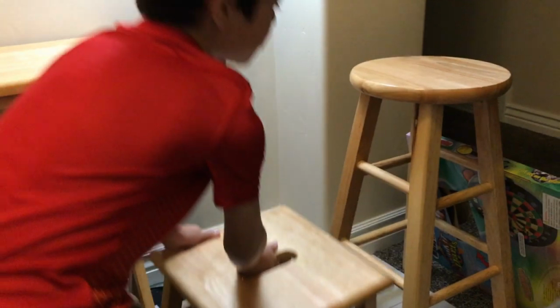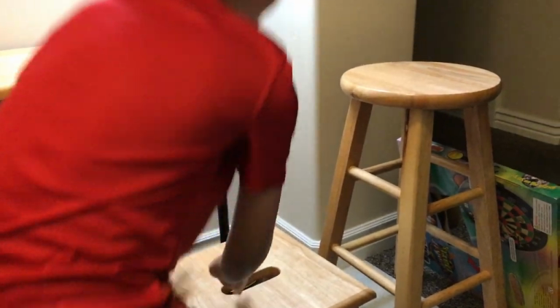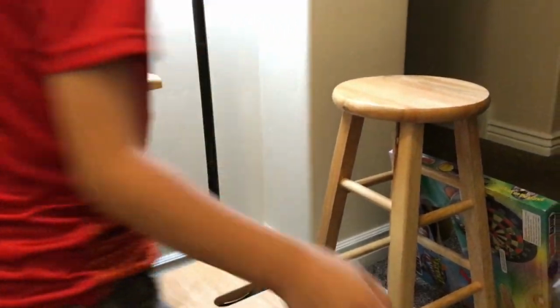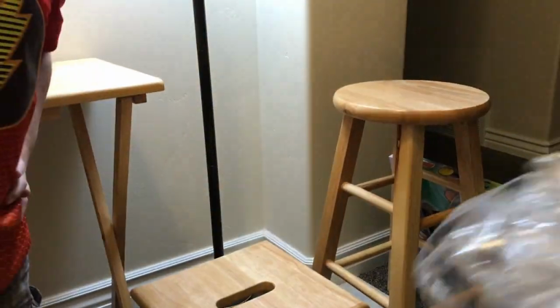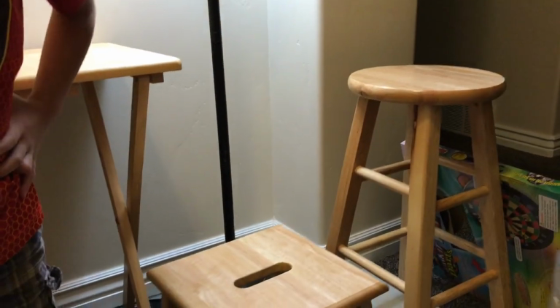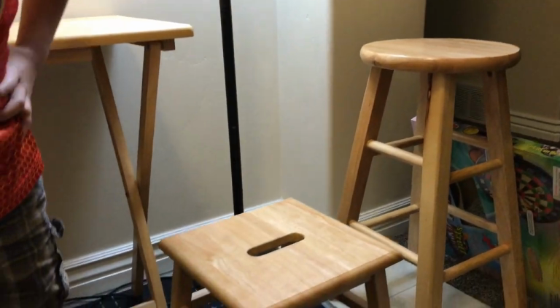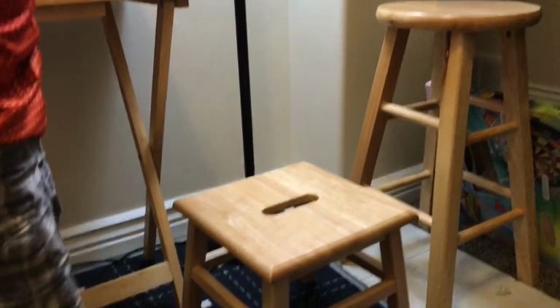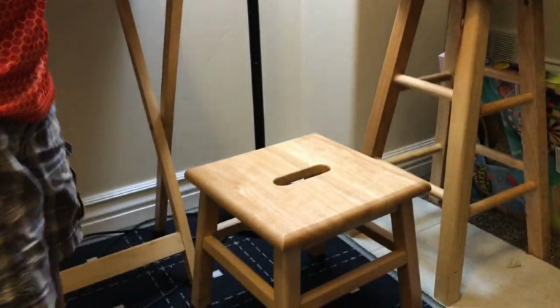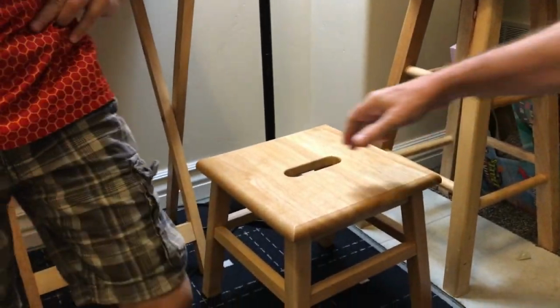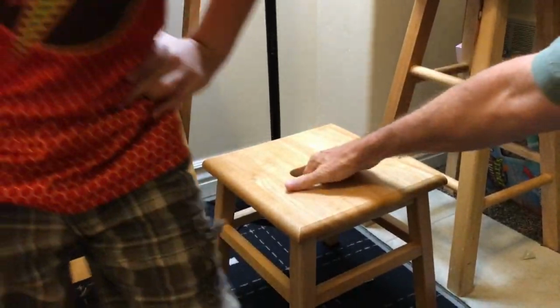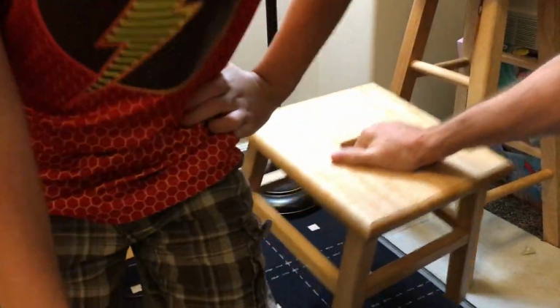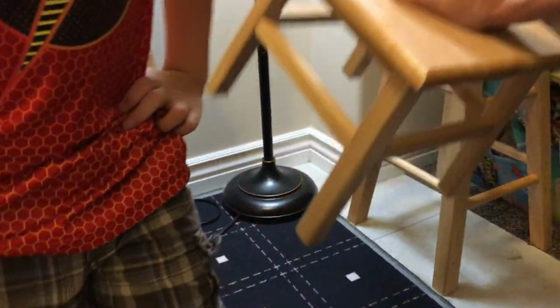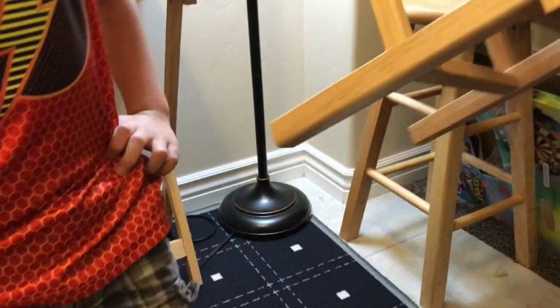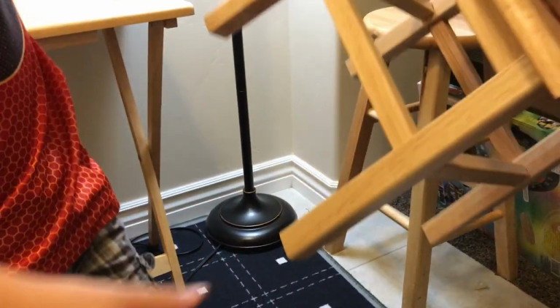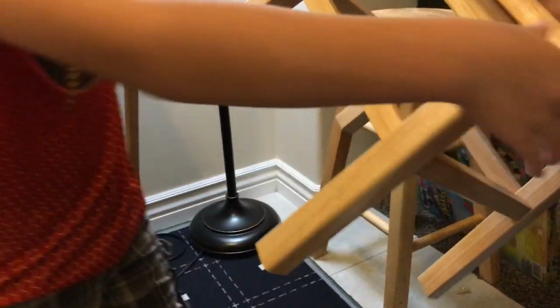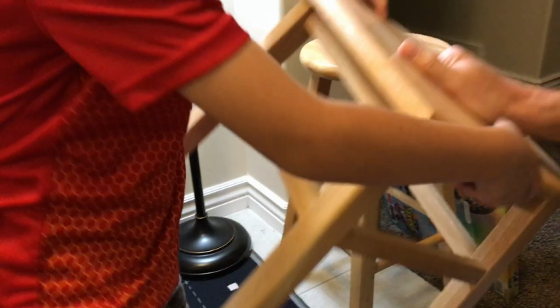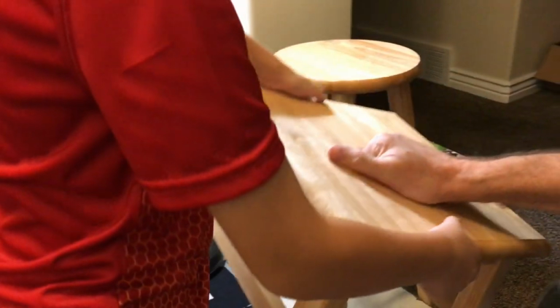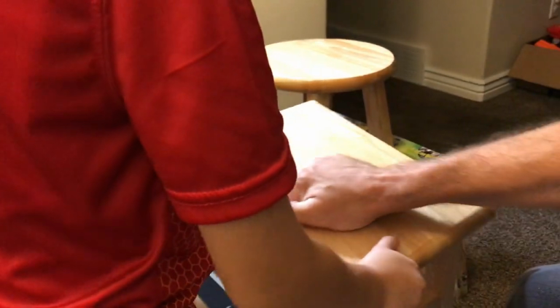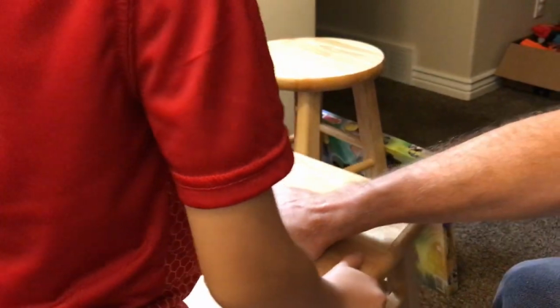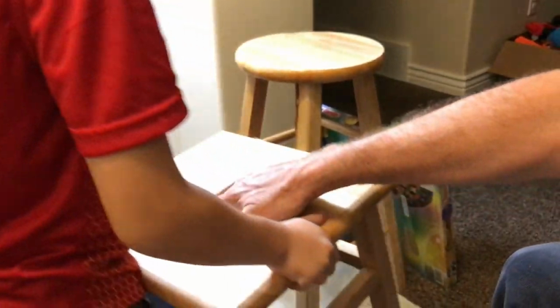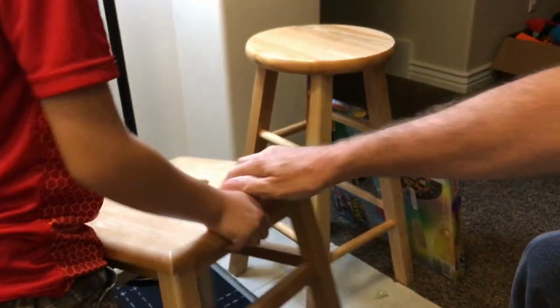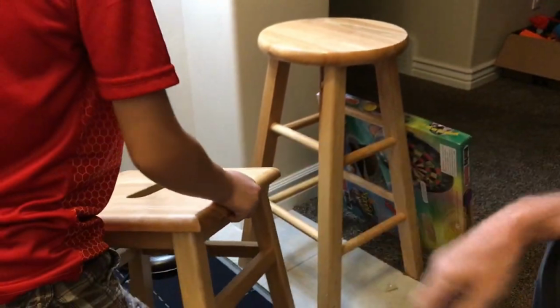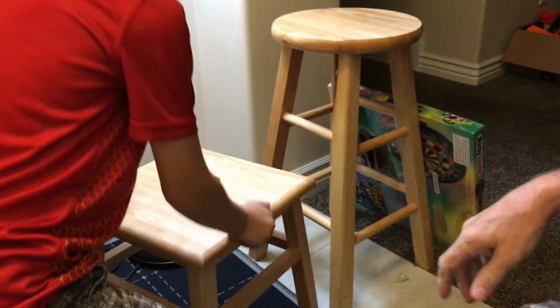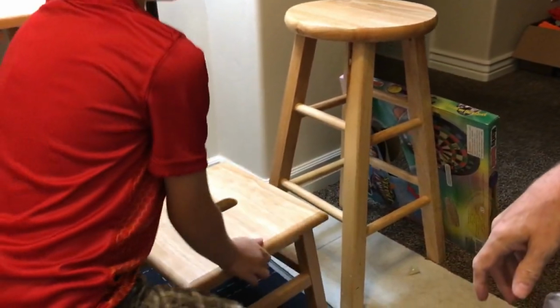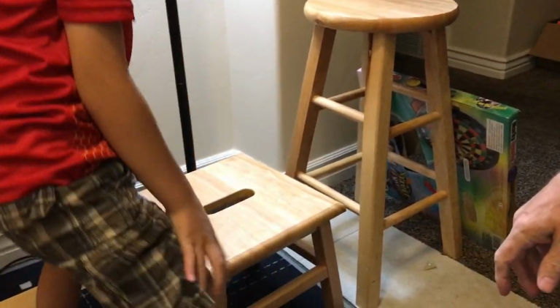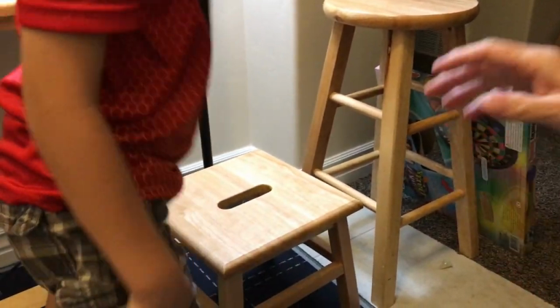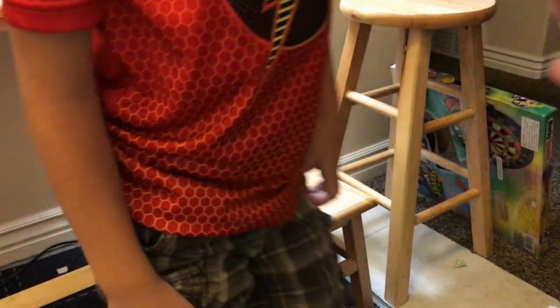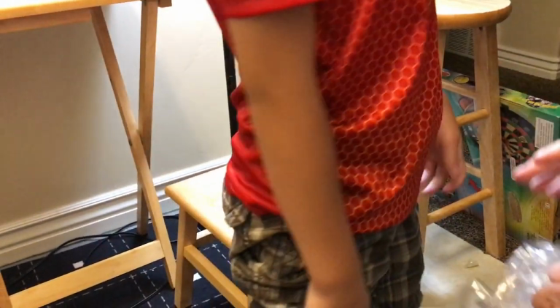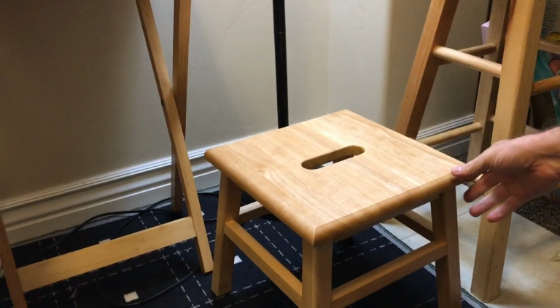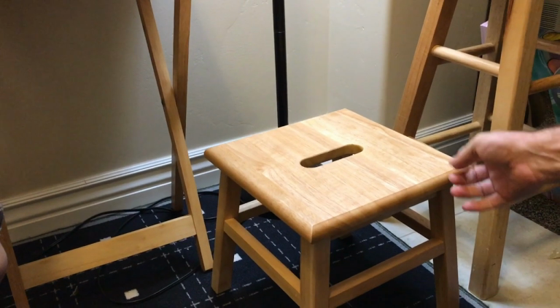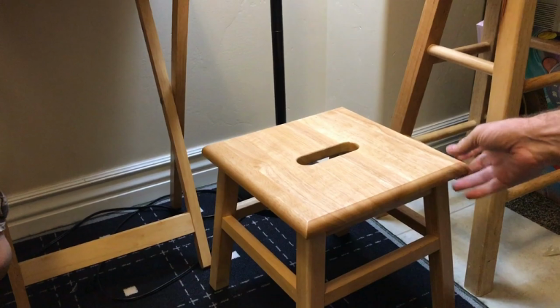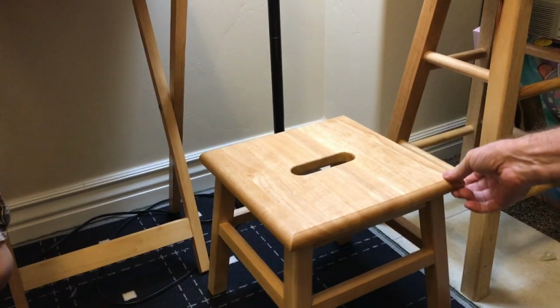You can pick it up like a handle — it comes in handy when you're working on your car or you want to get down low for cleaning. How much was that? It was like $35. Yeah, it was cheaper.